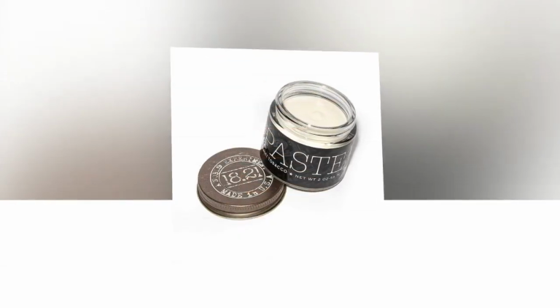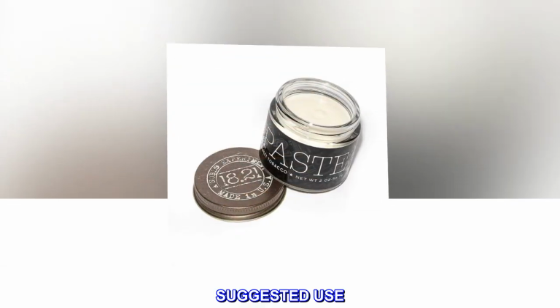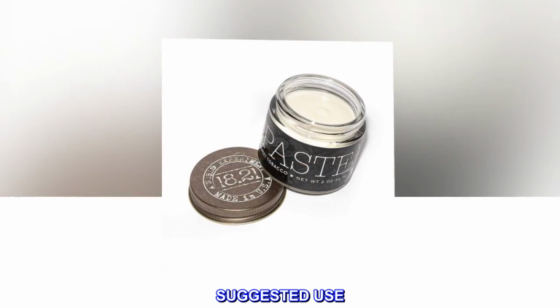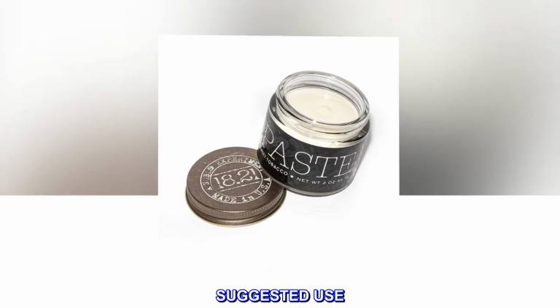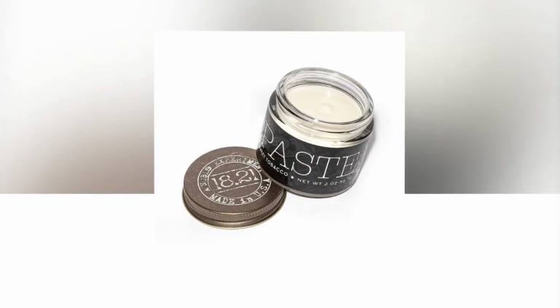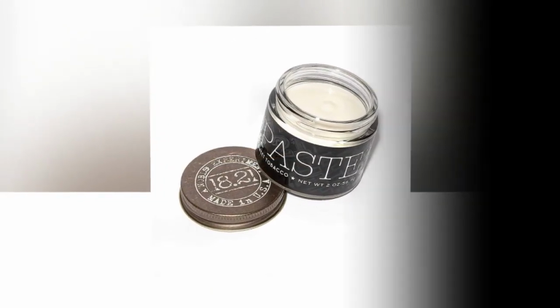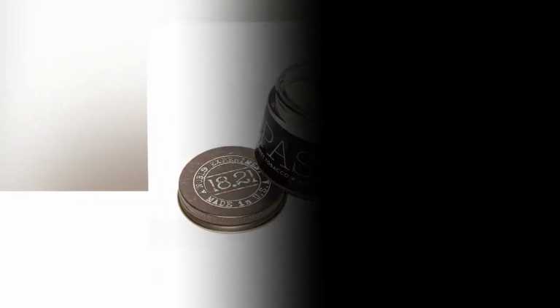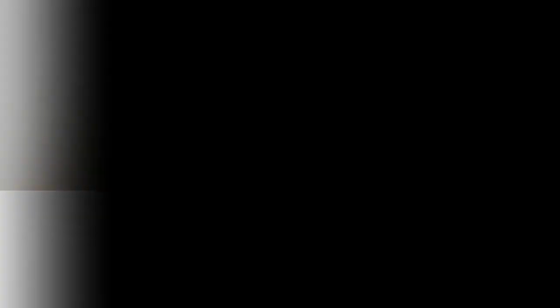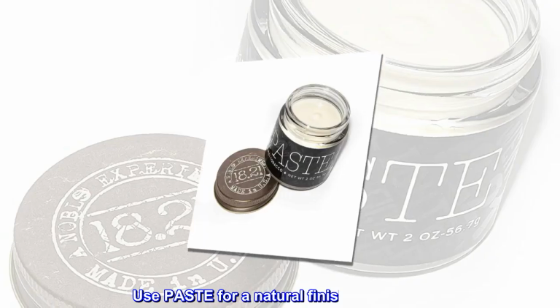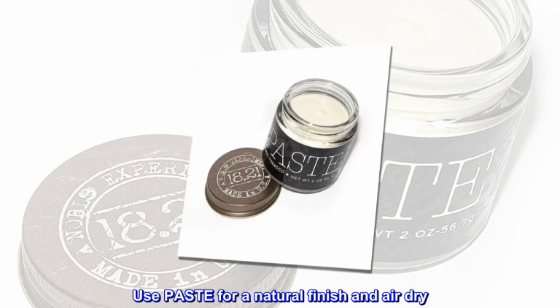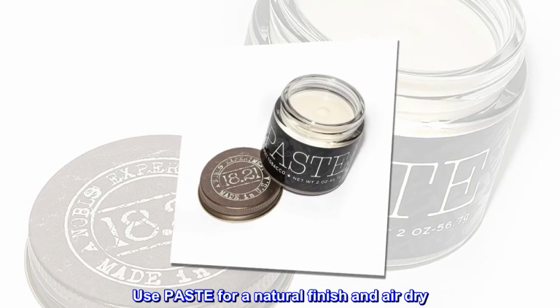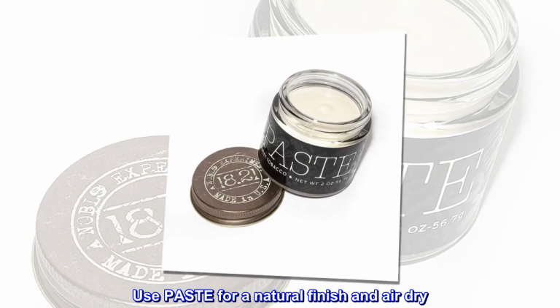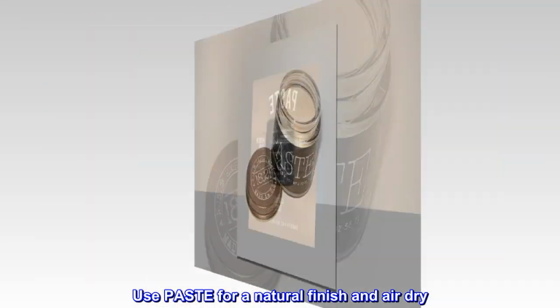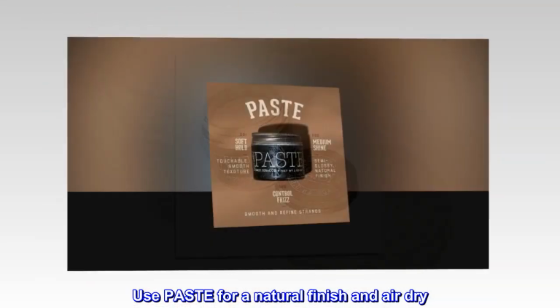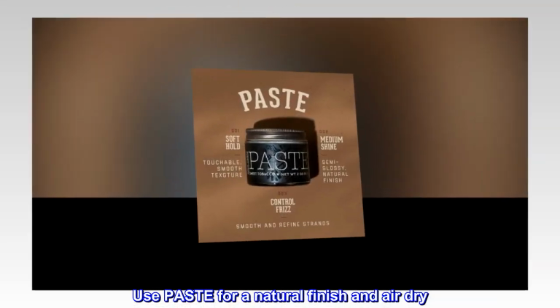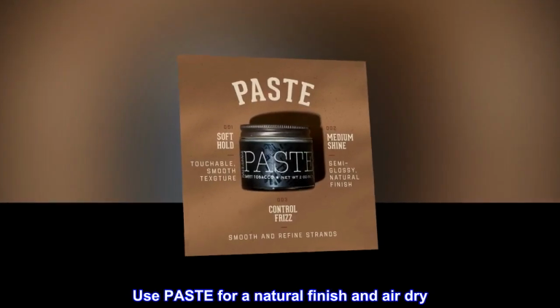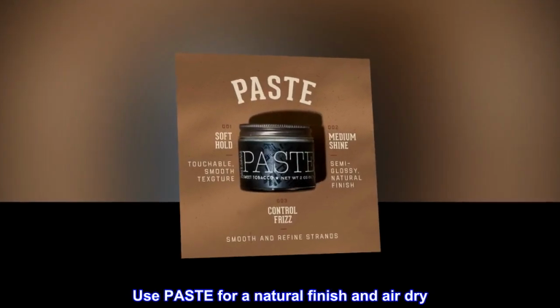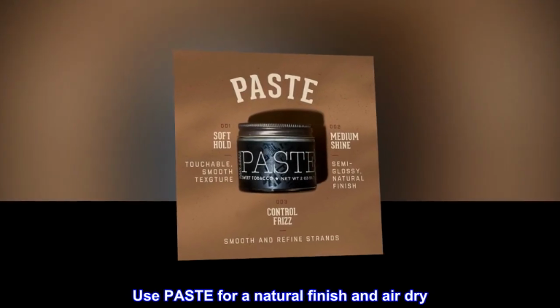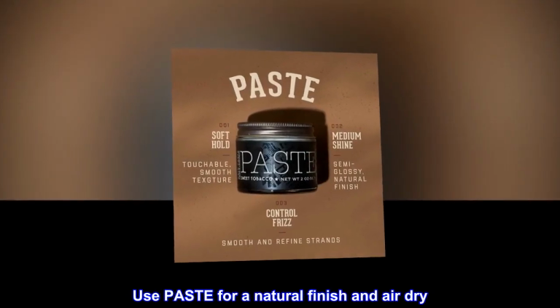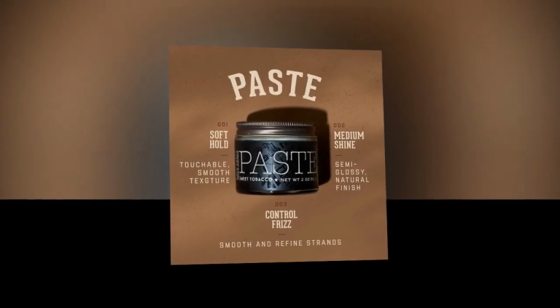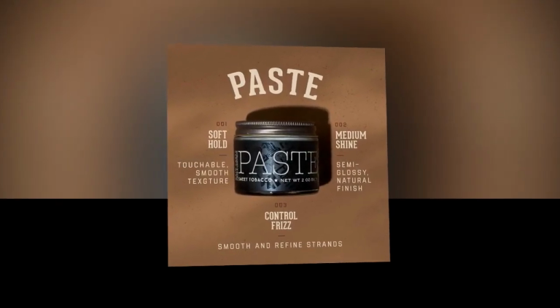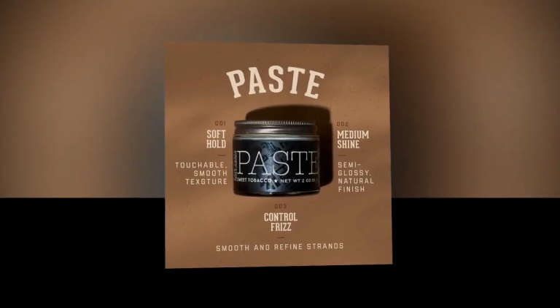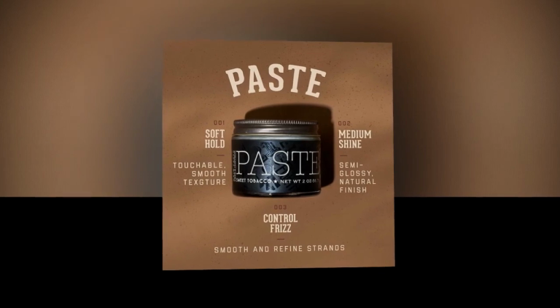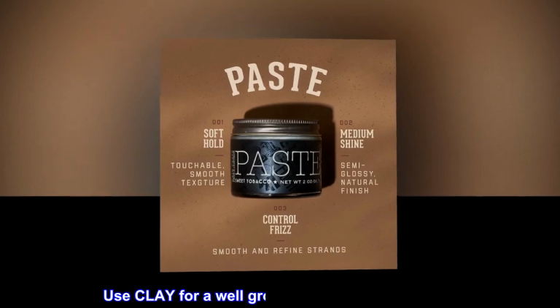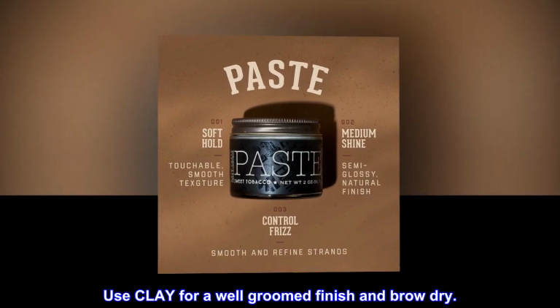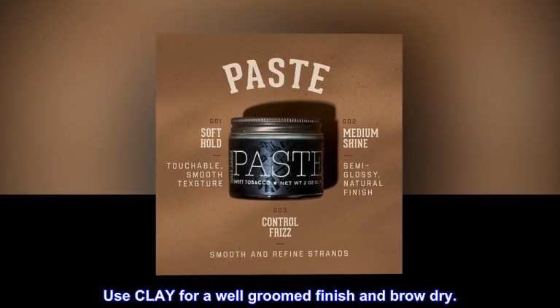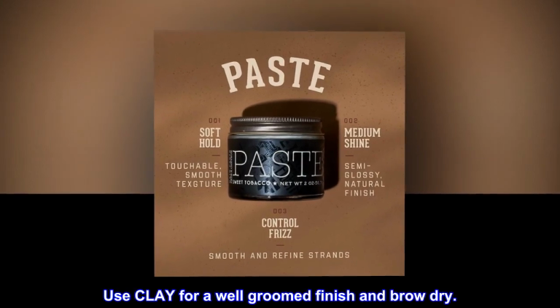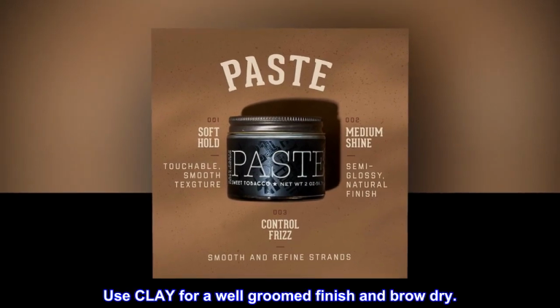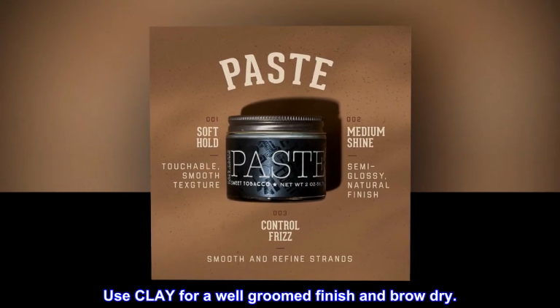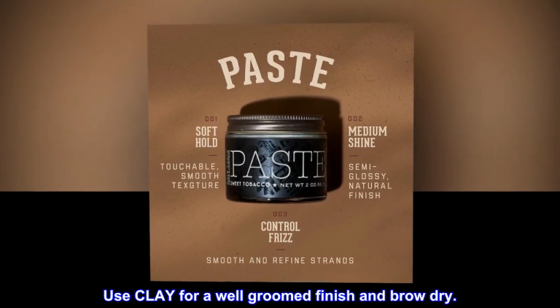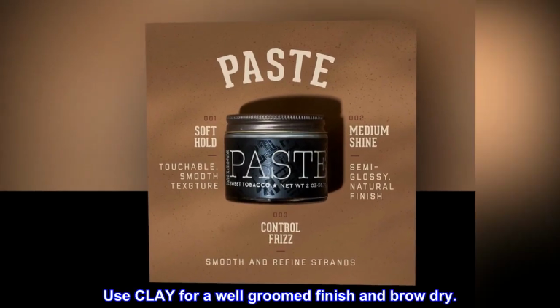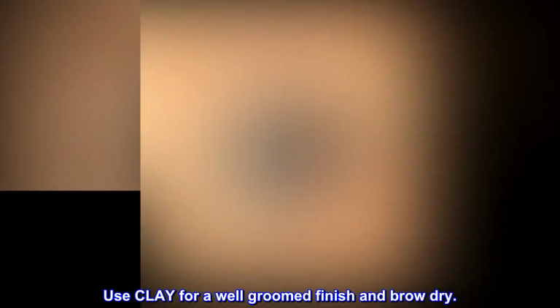Suggested use. Use paste for a natural finish and air dry. Use clay for a well-groomed finish and blow dry.